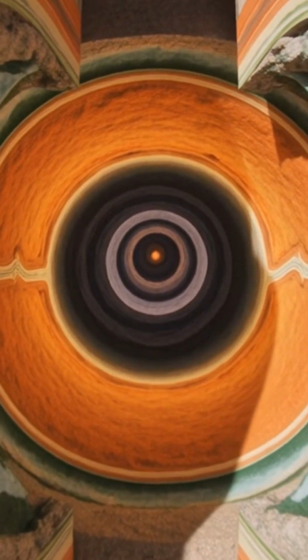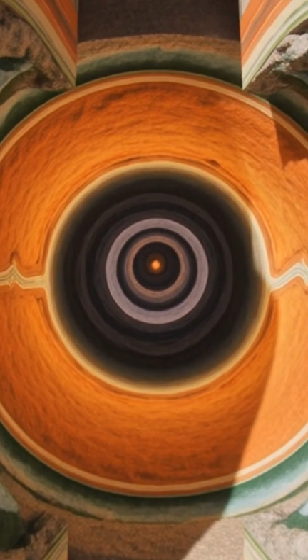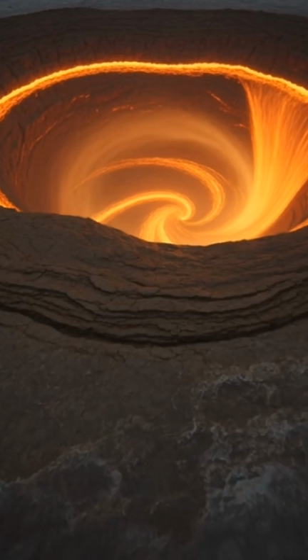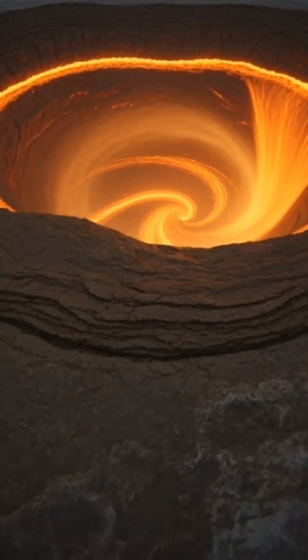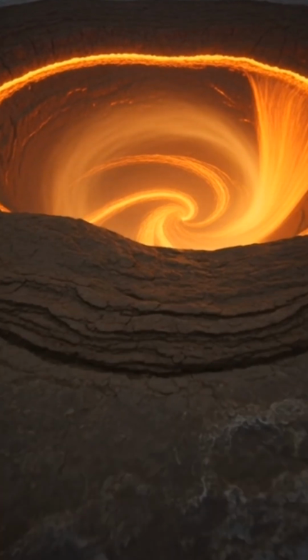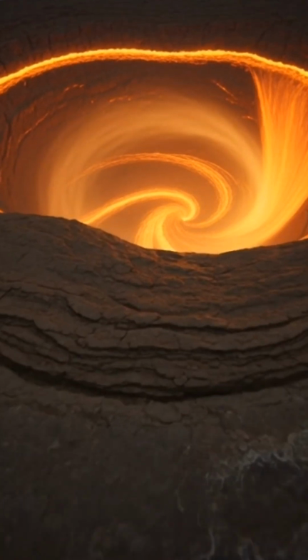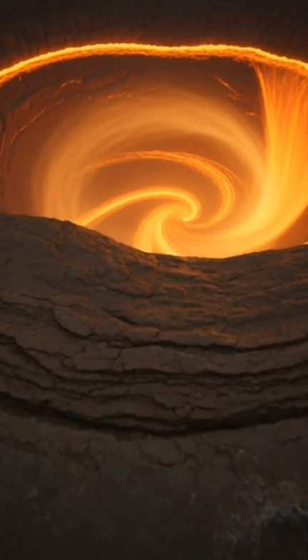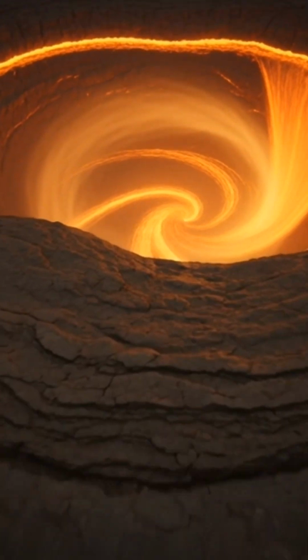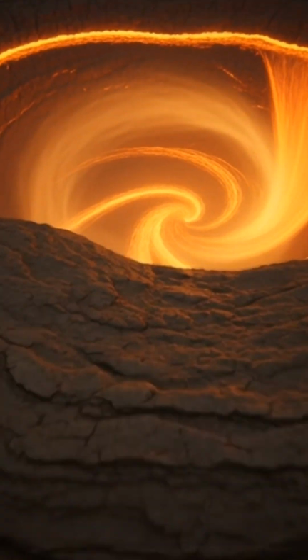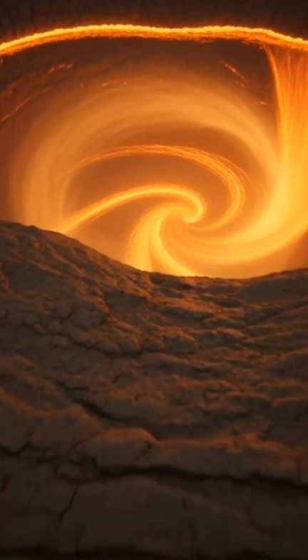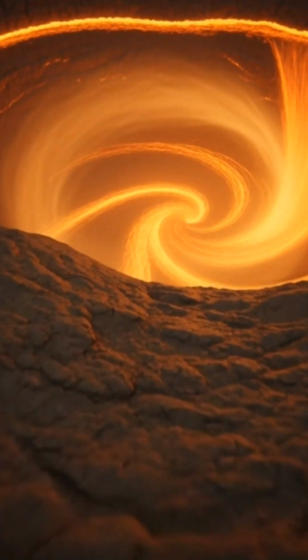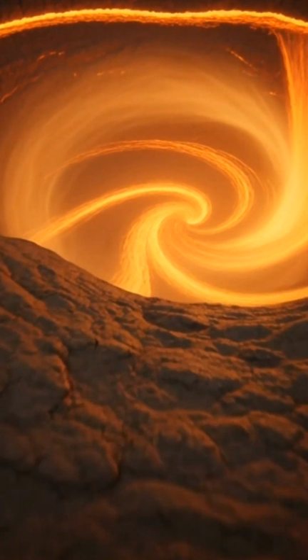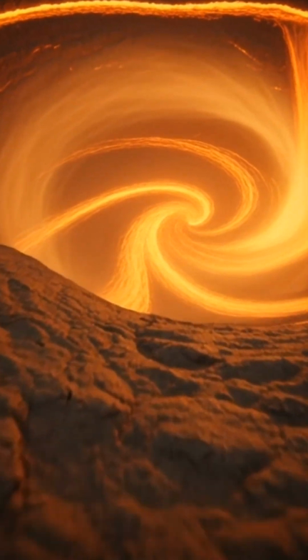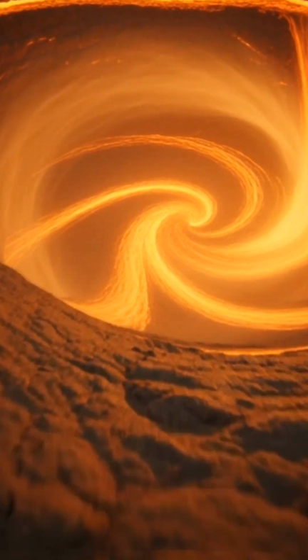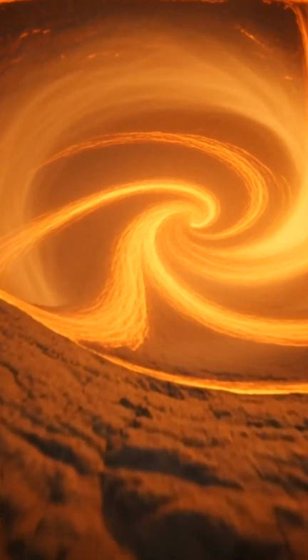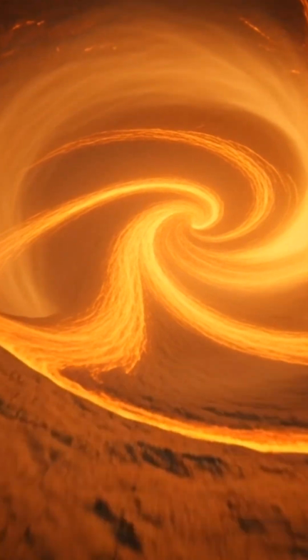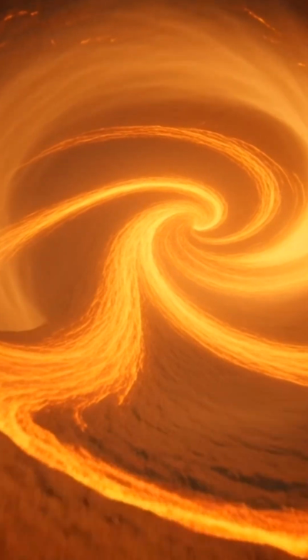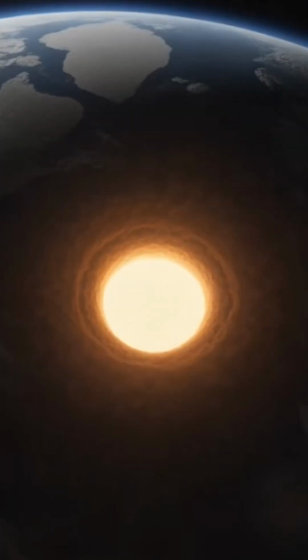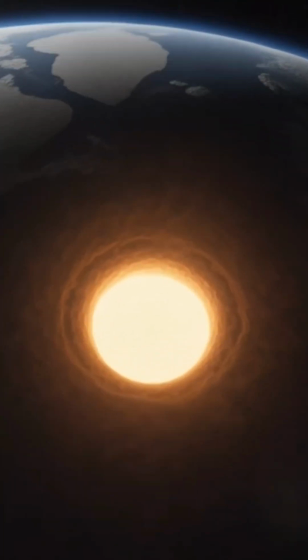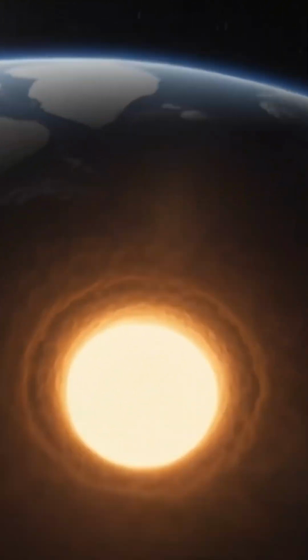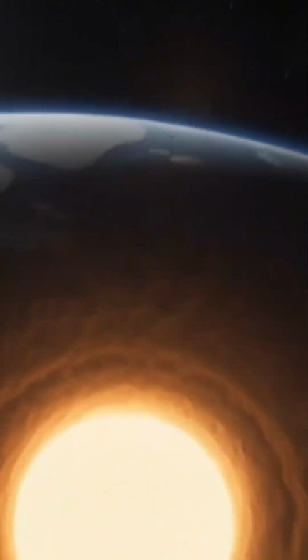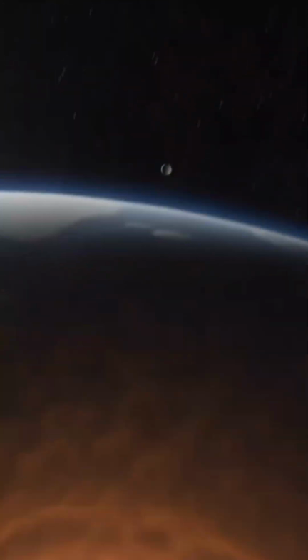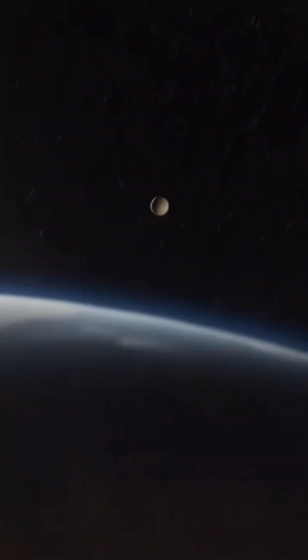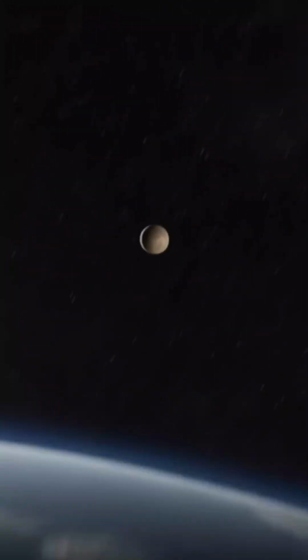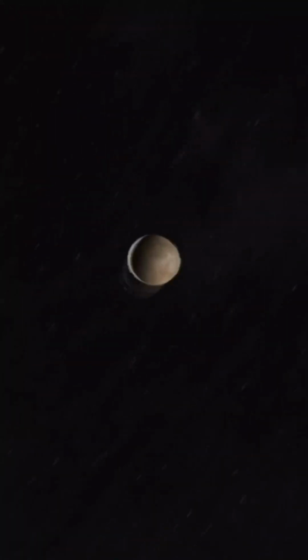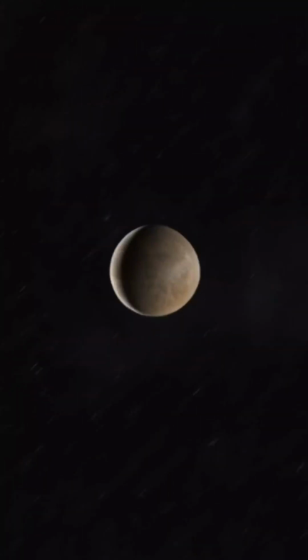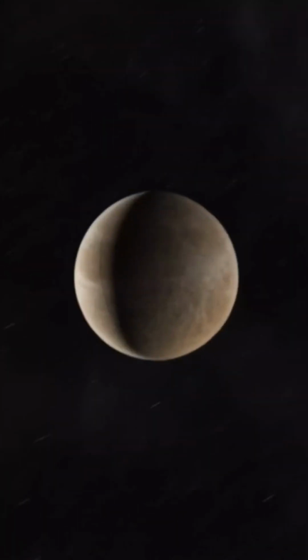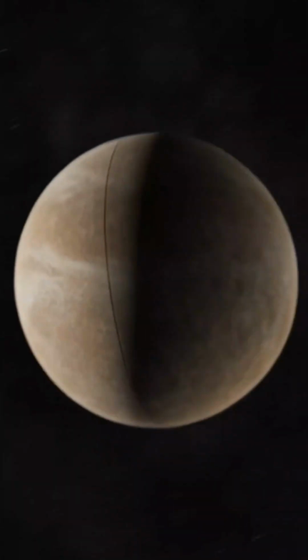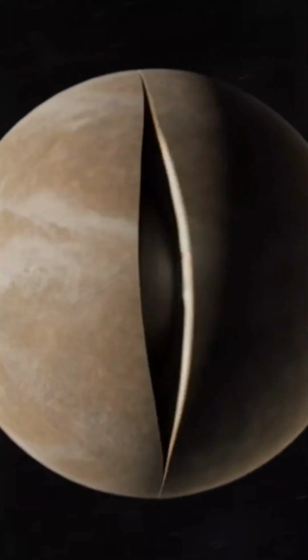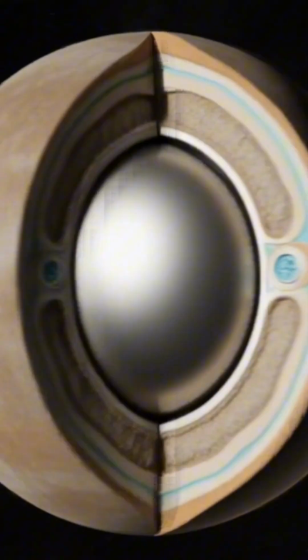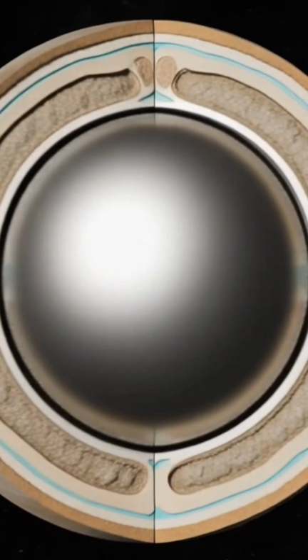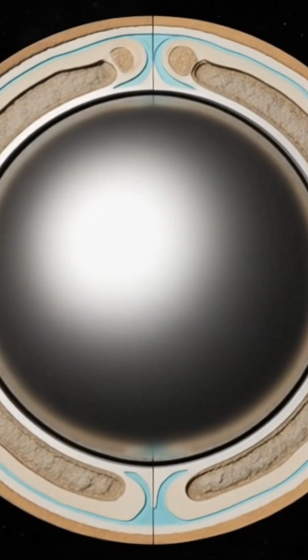Beneath Earth's surface, there's a world you never see. A solid crust holding back oceans of molten rock, a glowing mantle in constant motion, and a metallic core hotter than the surface of the Sun. But Earth is only the beginning.